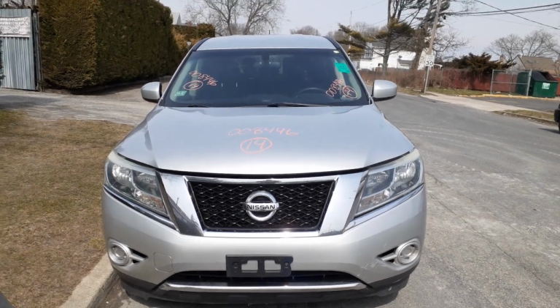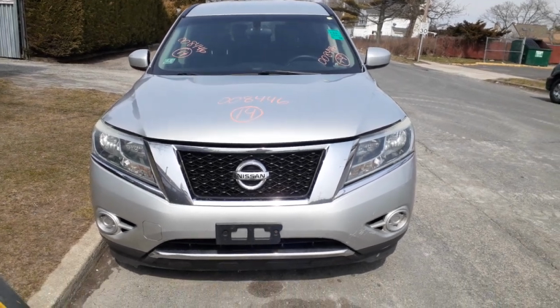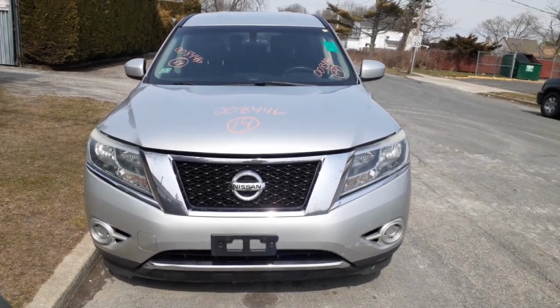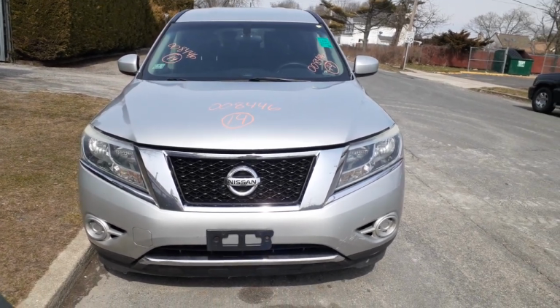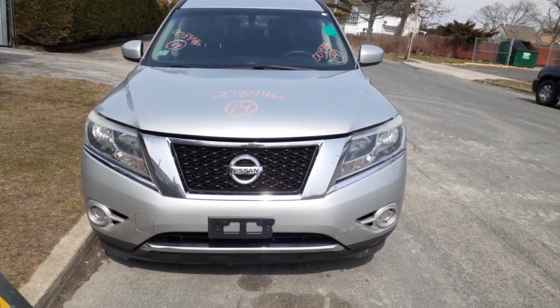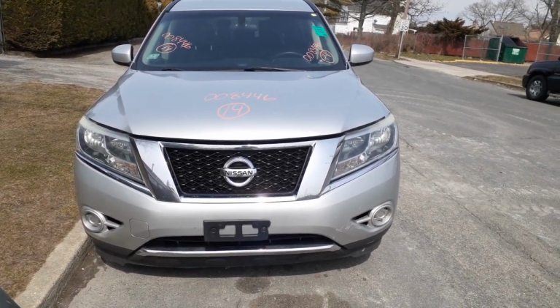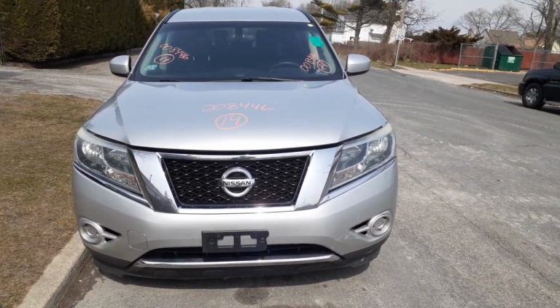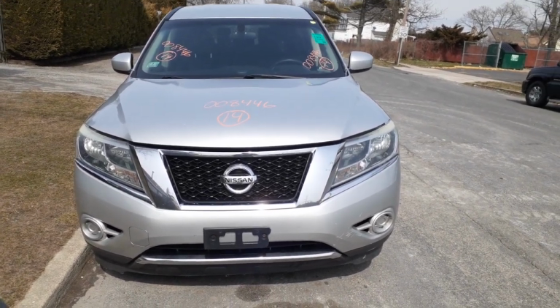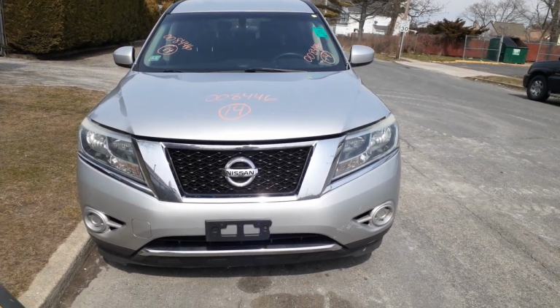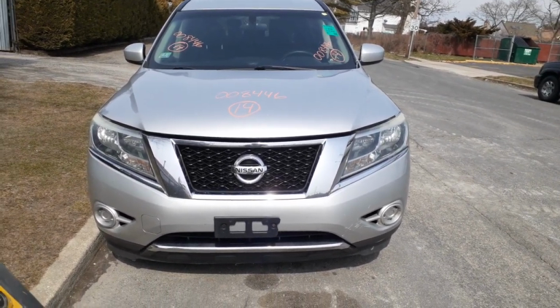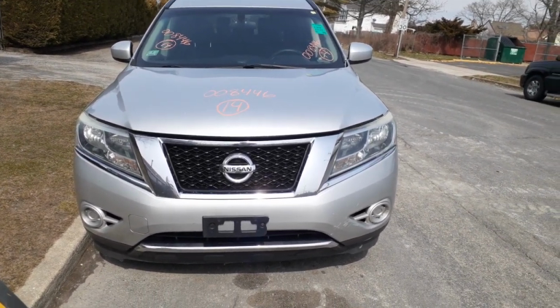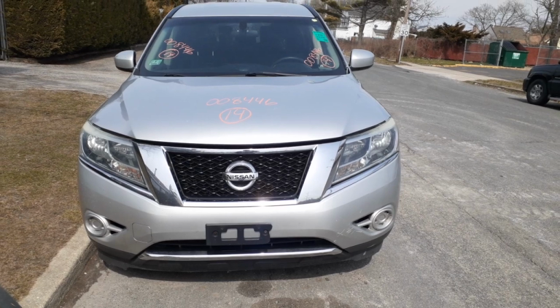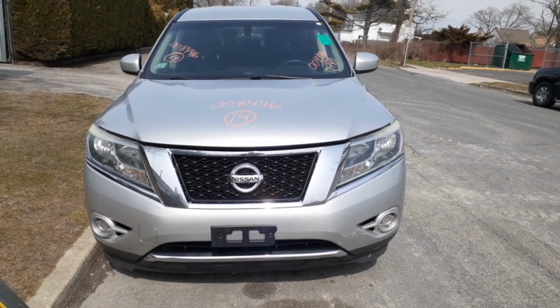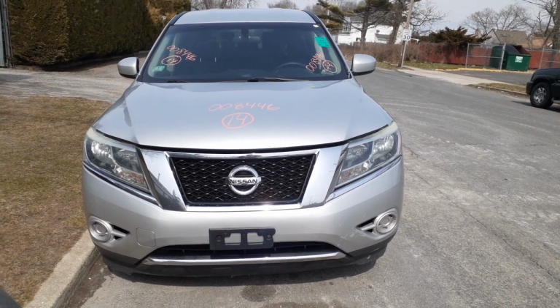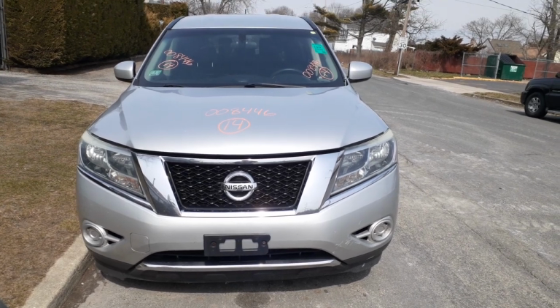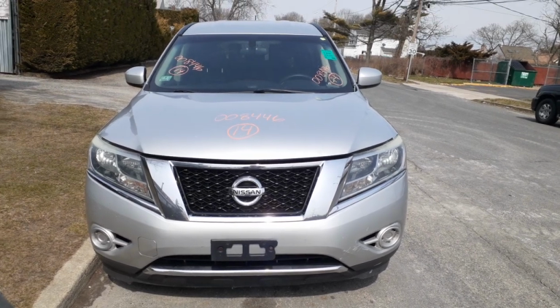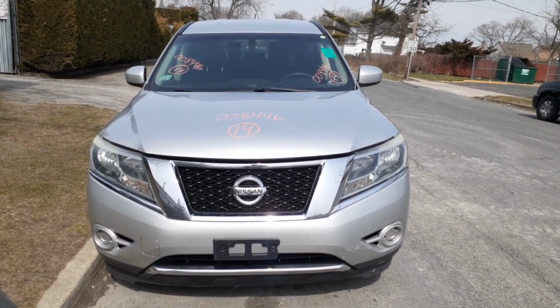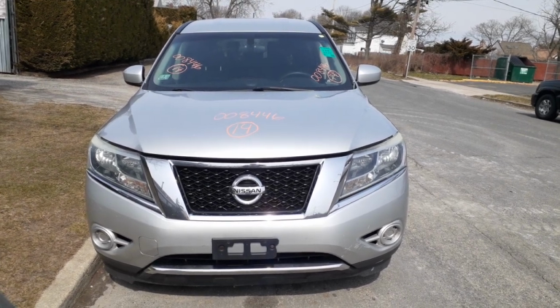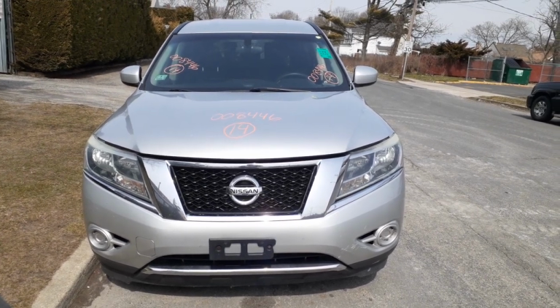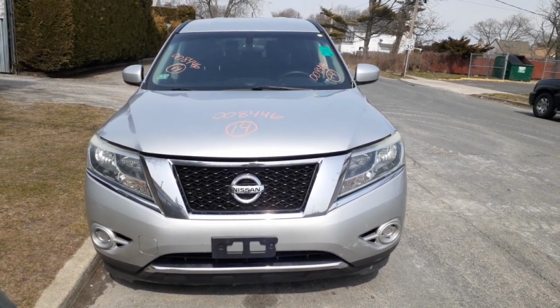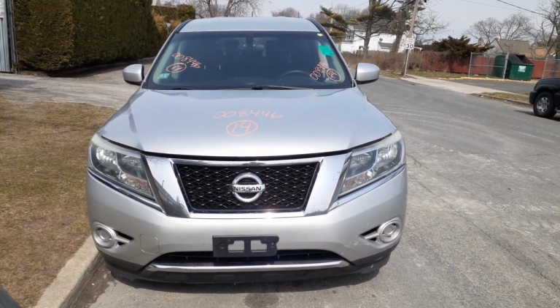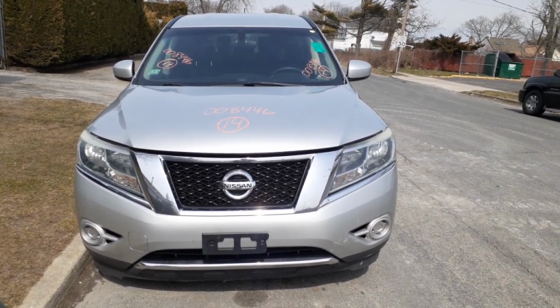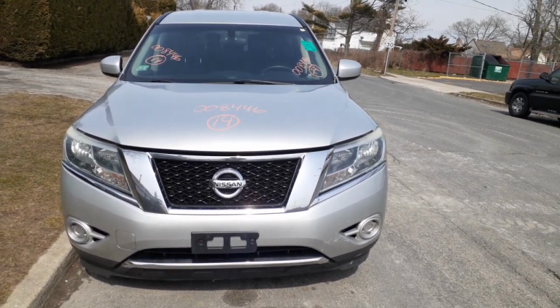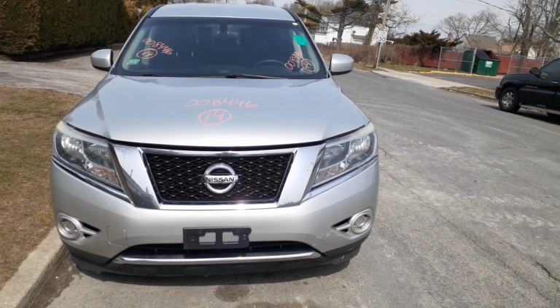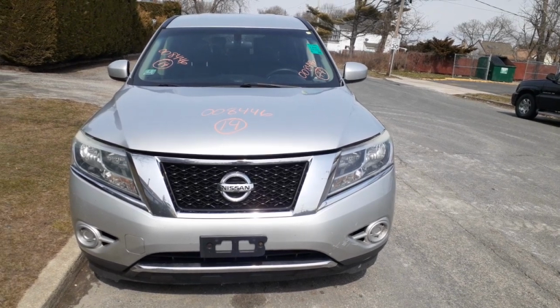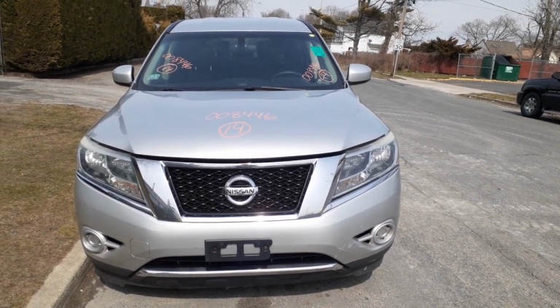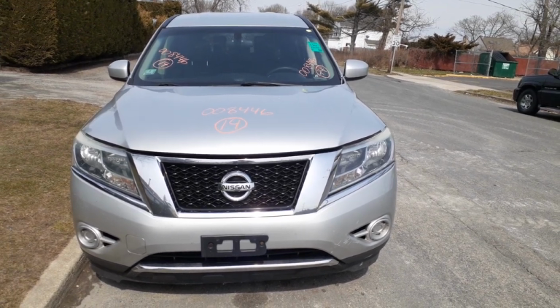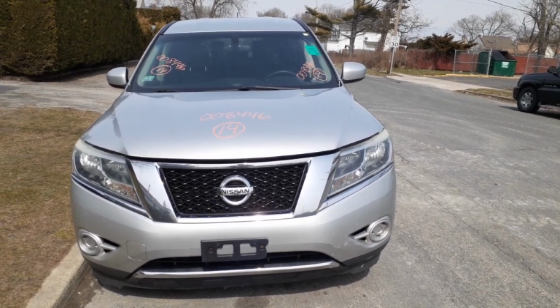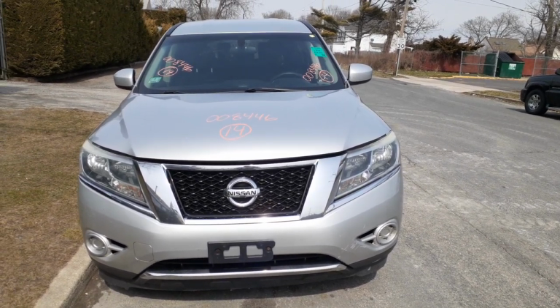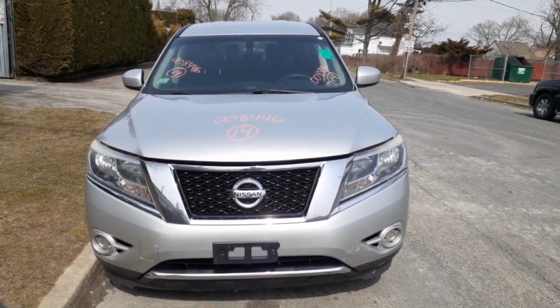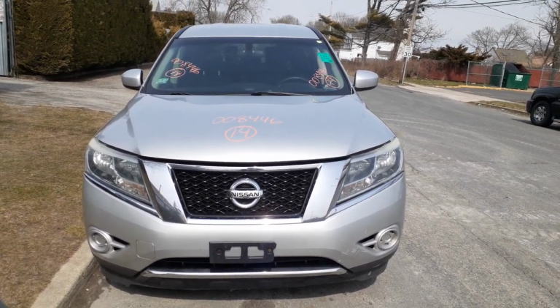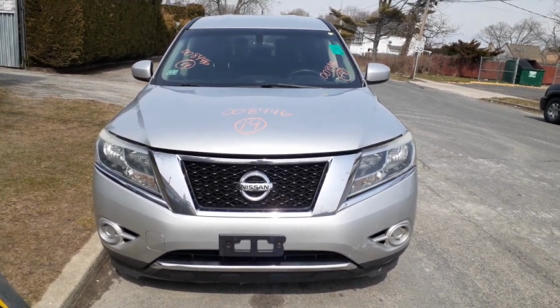Newest addition to the inventory here is a 2014 Nissan Pathfinder, S model, 3.5 automatic, four-wheel drive, 214k. Runs great, bad transmission.